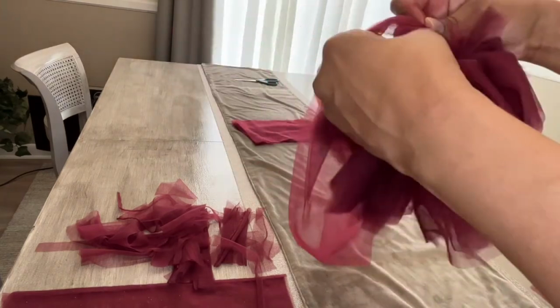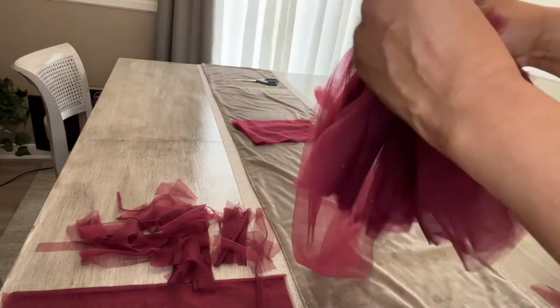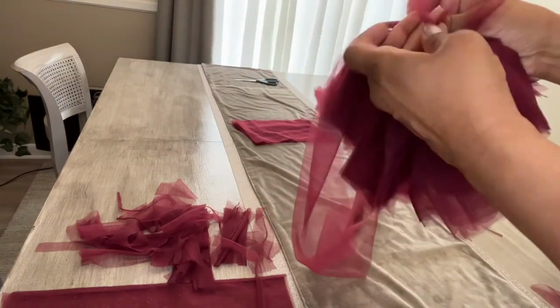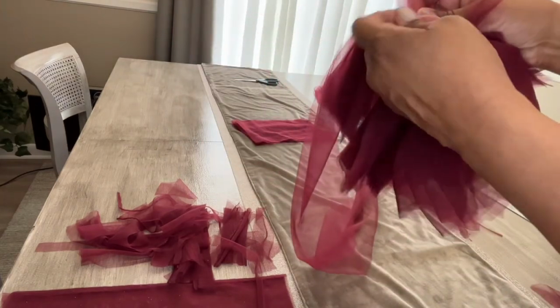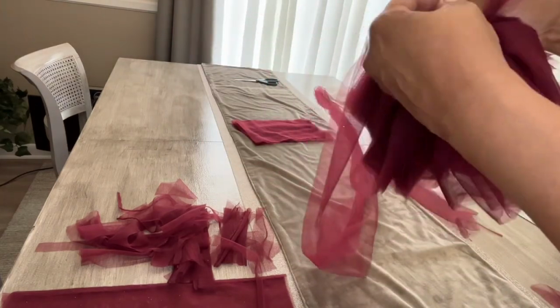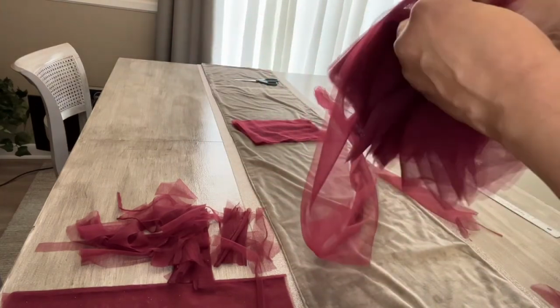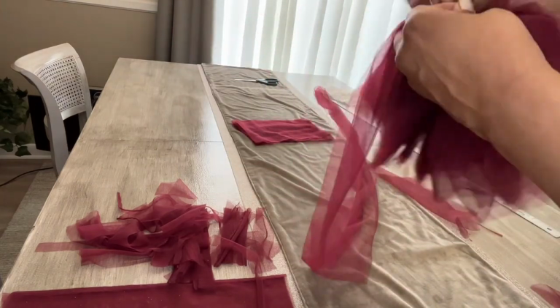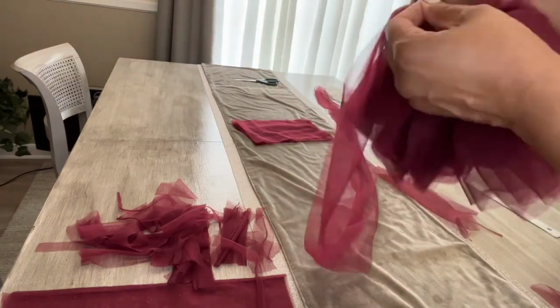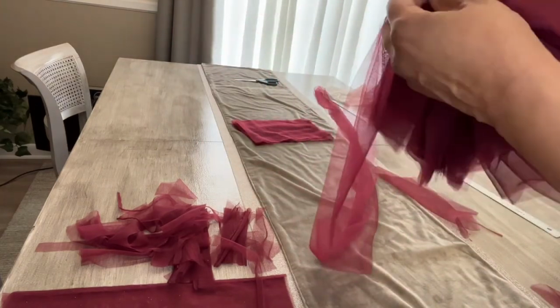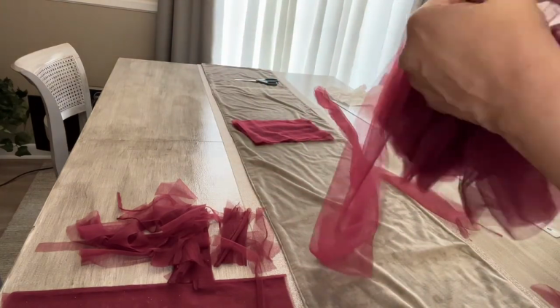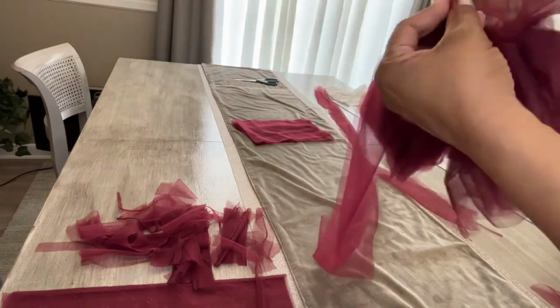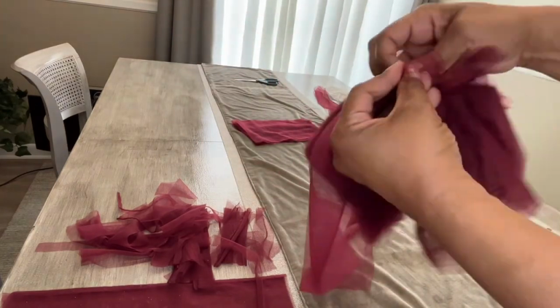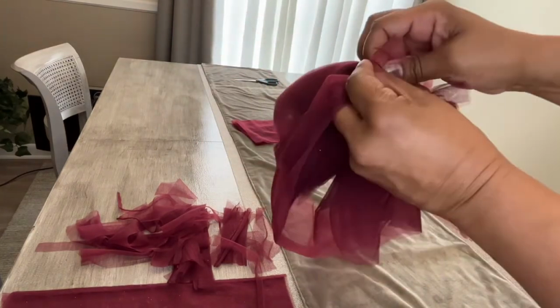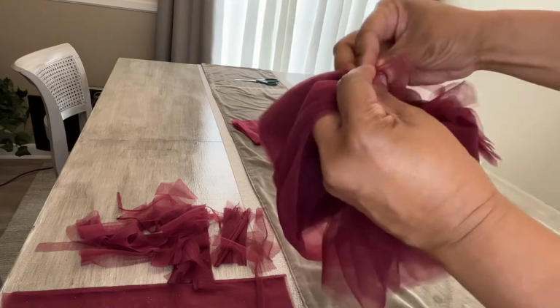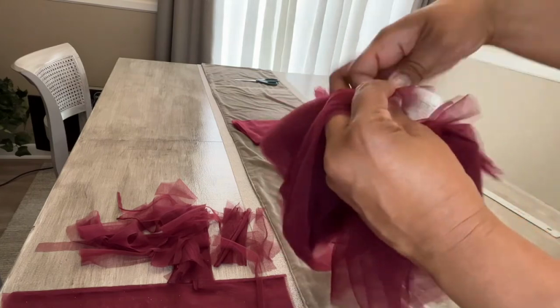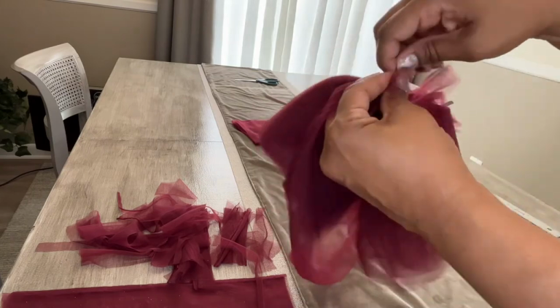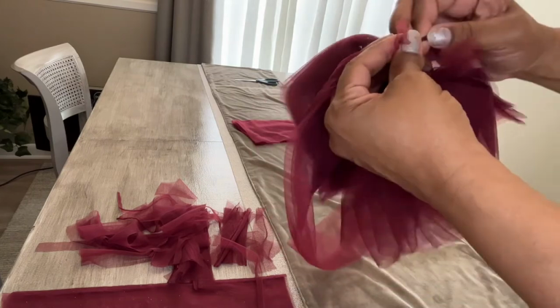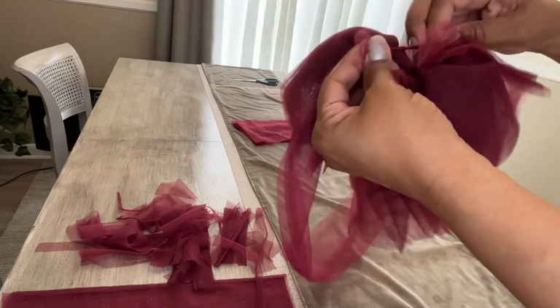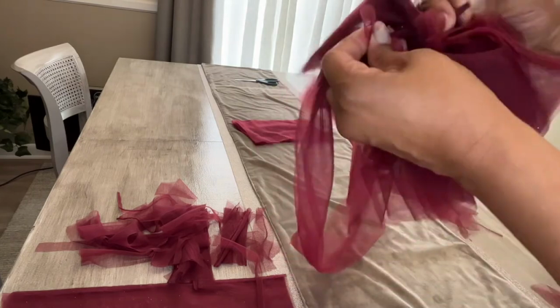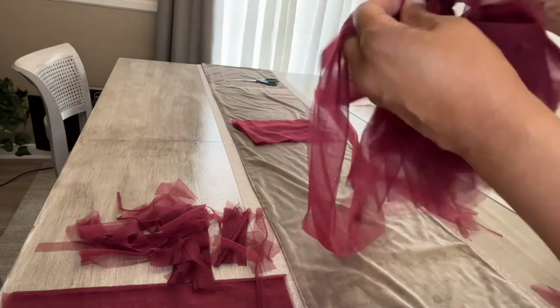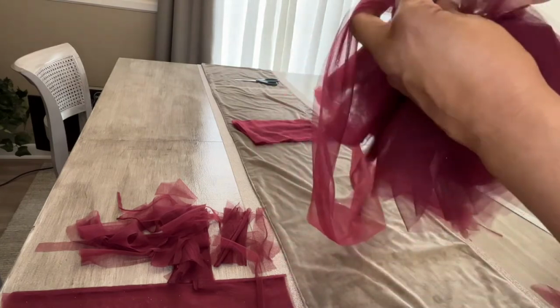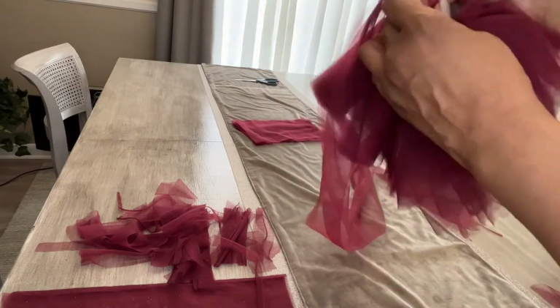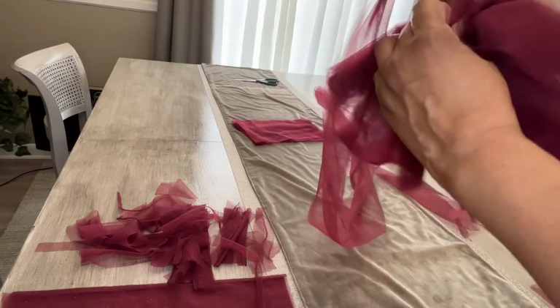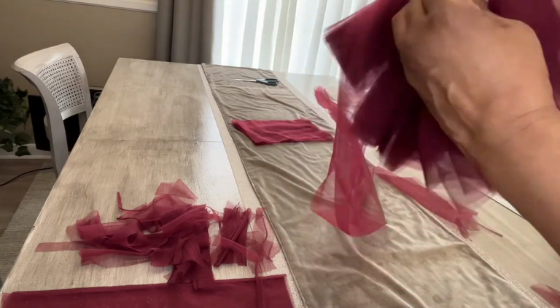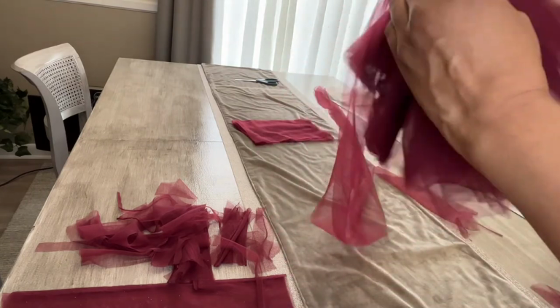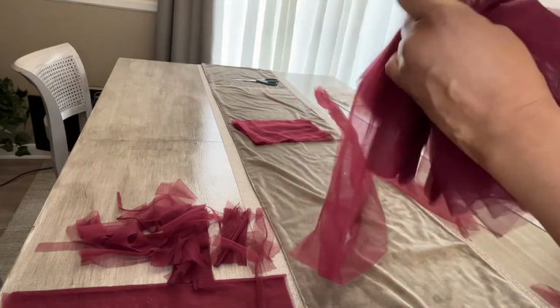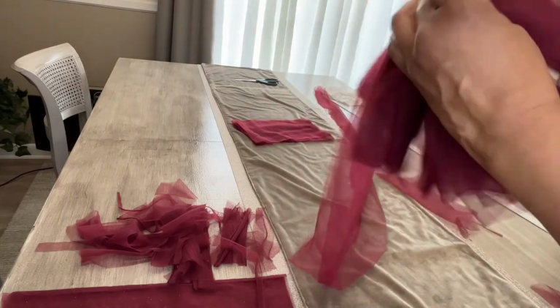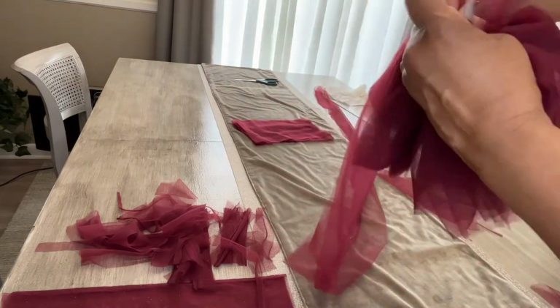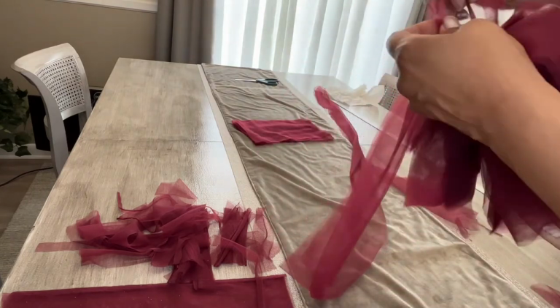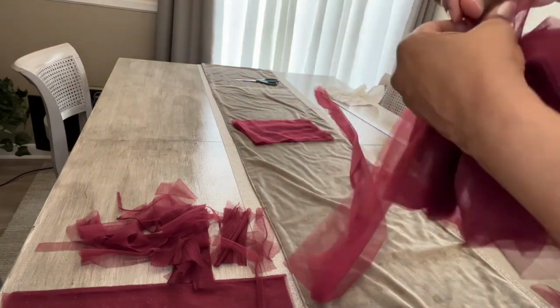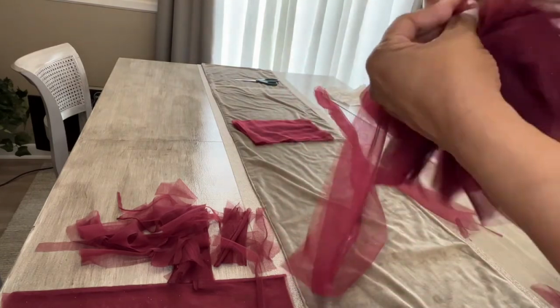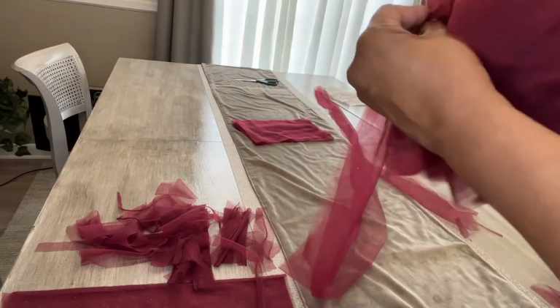Remember to slide the pieces down as you go and make it as dense as possible so that you don't see any gaps within the boa.